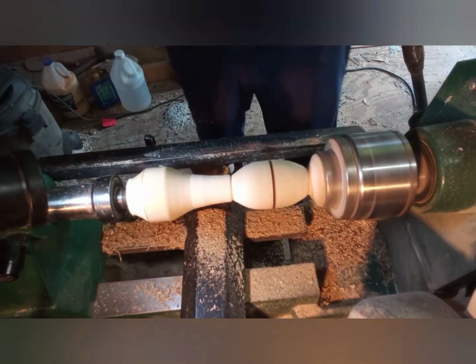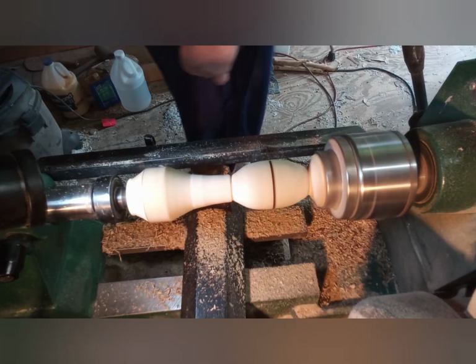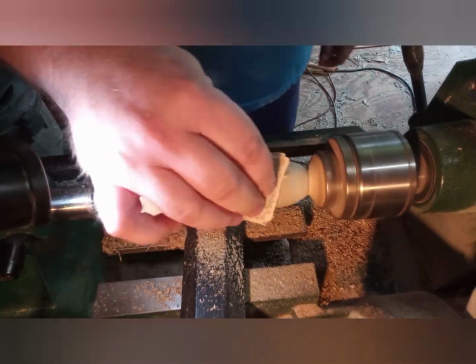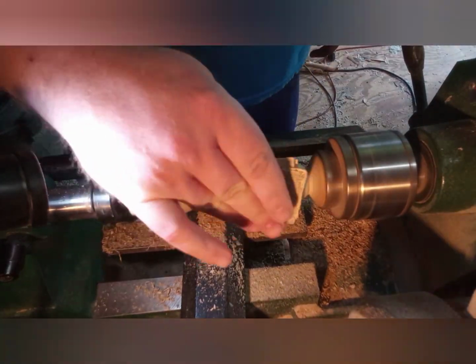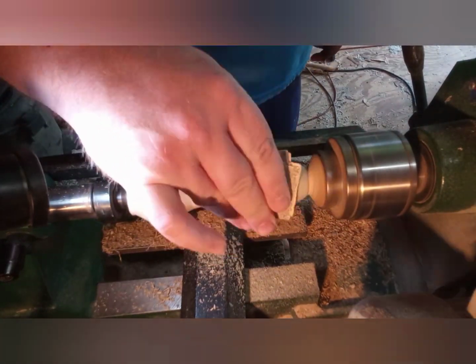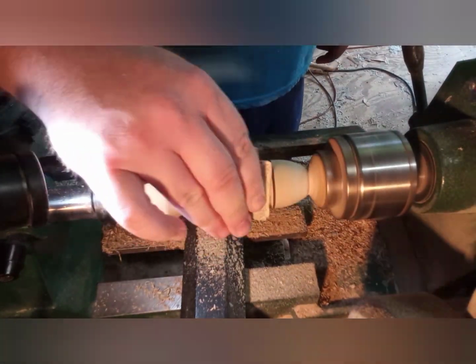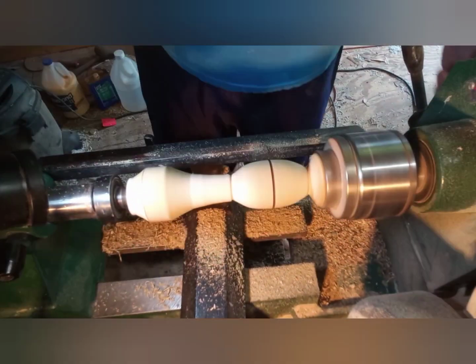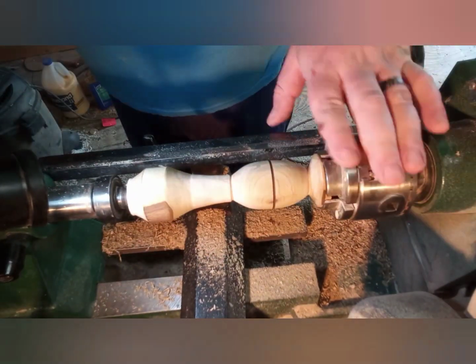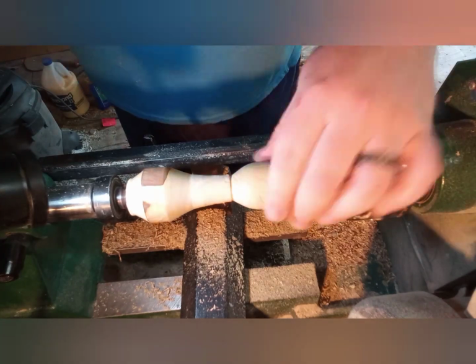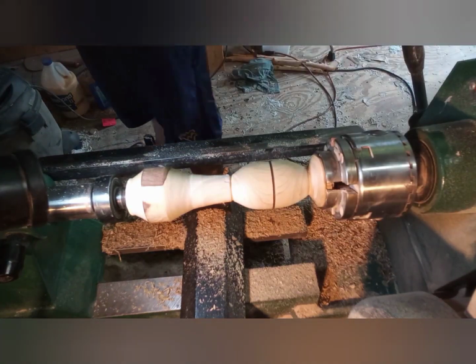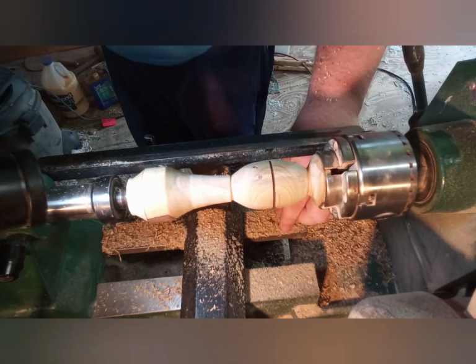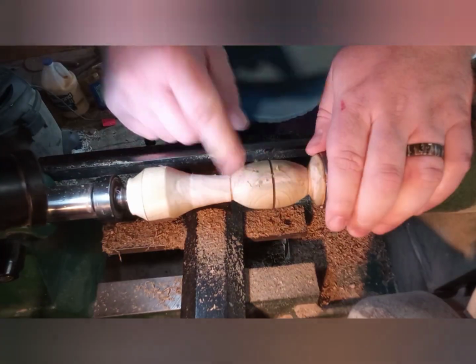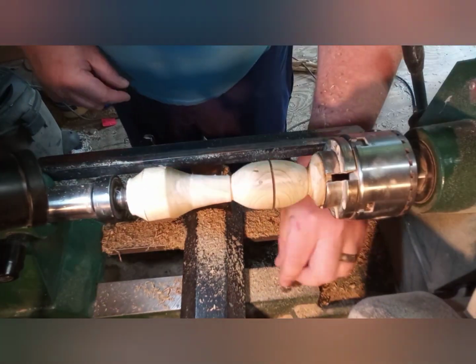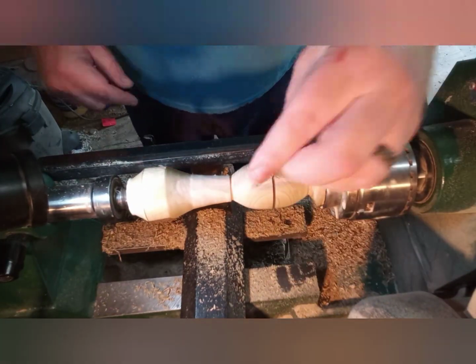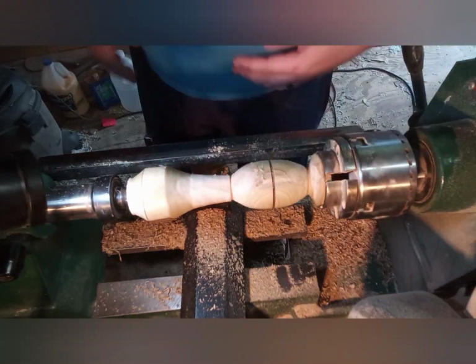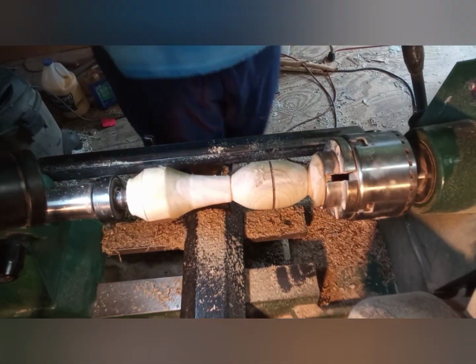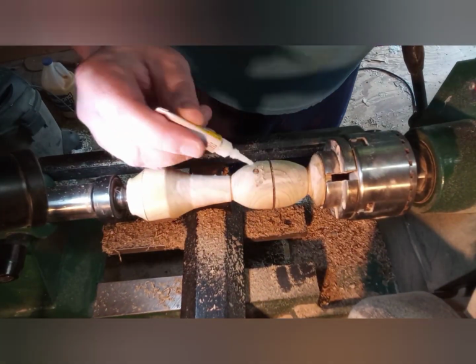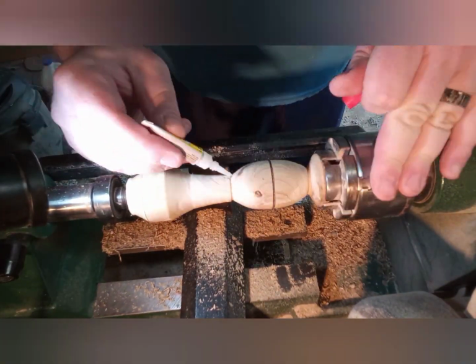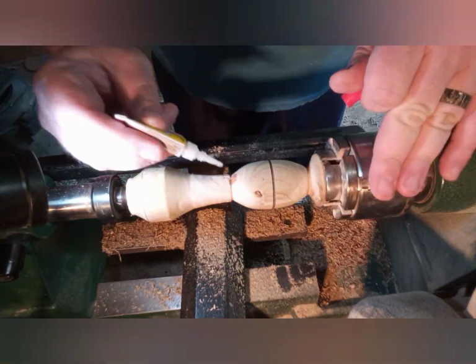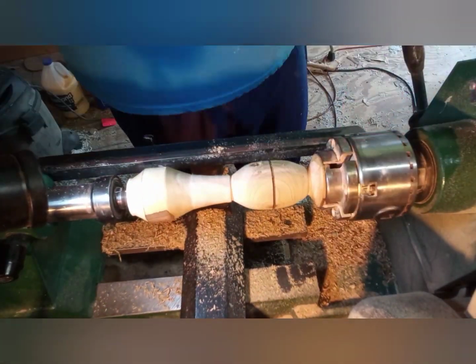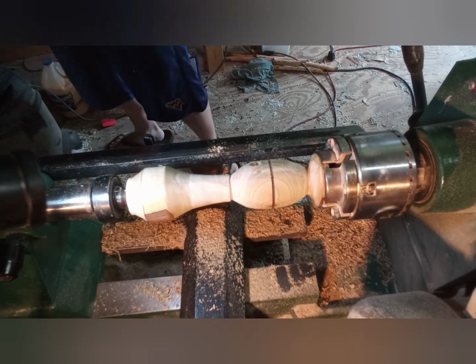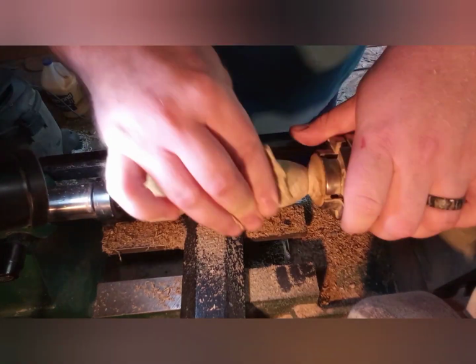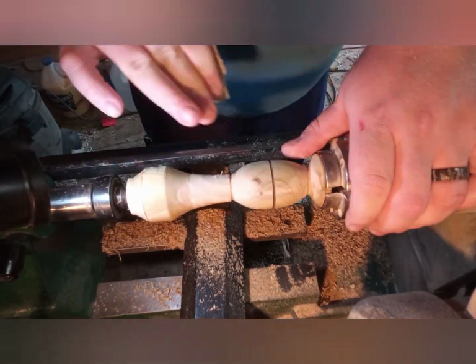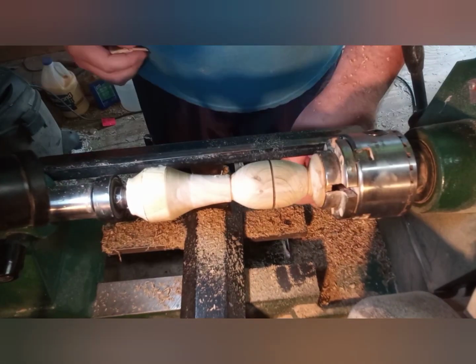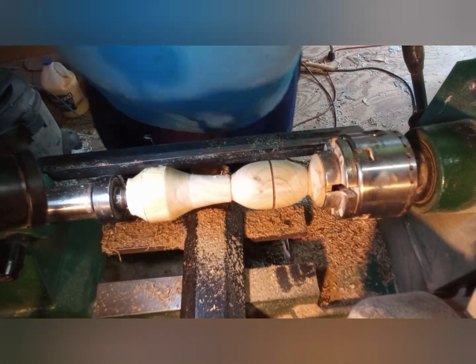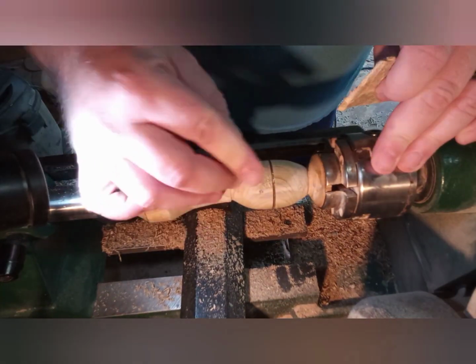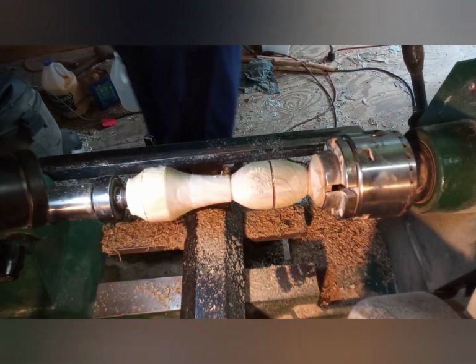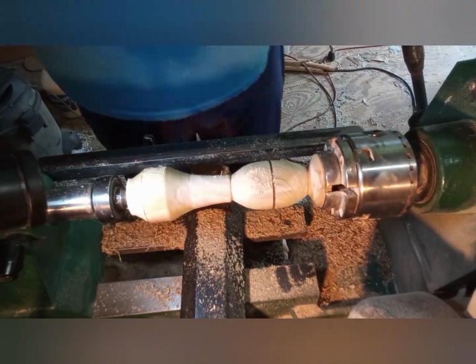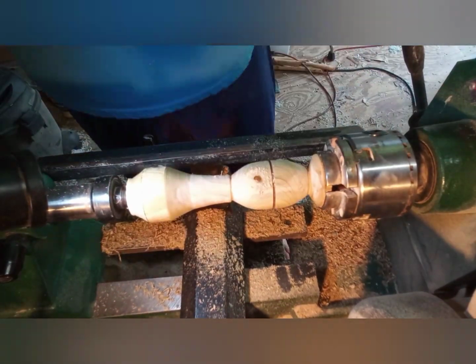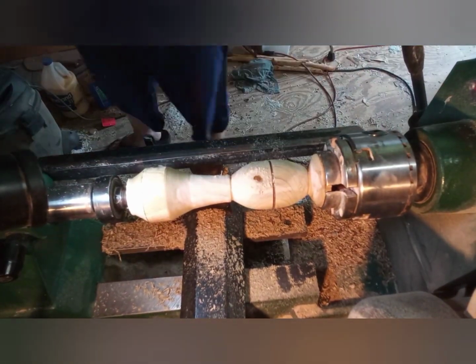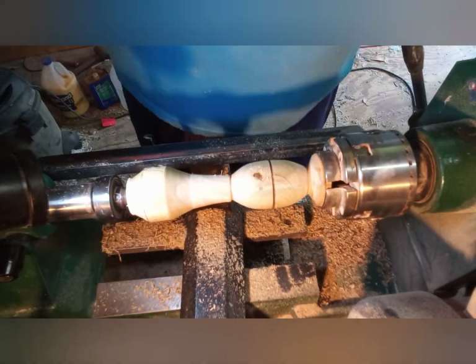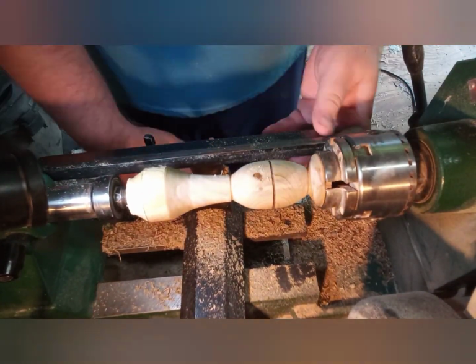Now I just took a piece of wire to burn where the seam is, to hide where the seam is. And I'm just fixing a couple little spots — bug holes or spots in it.